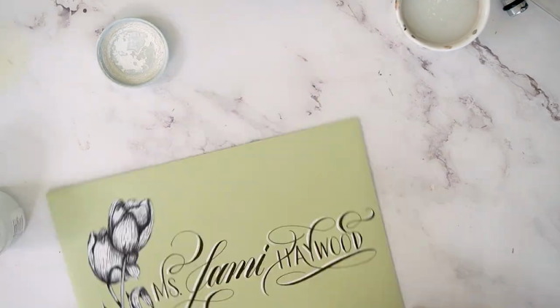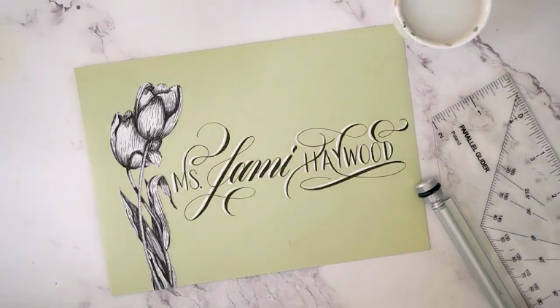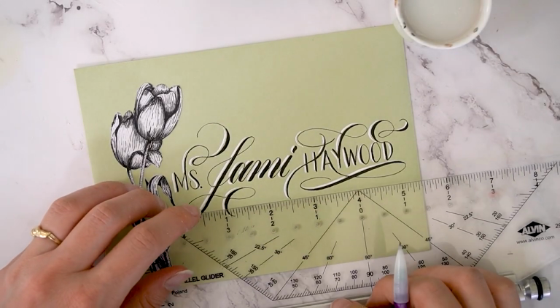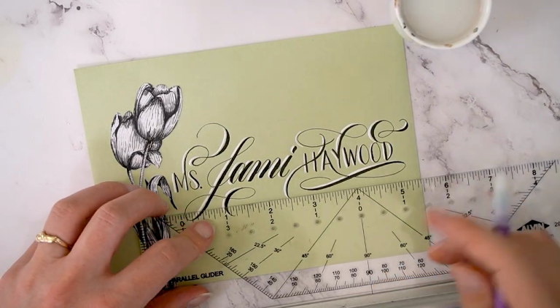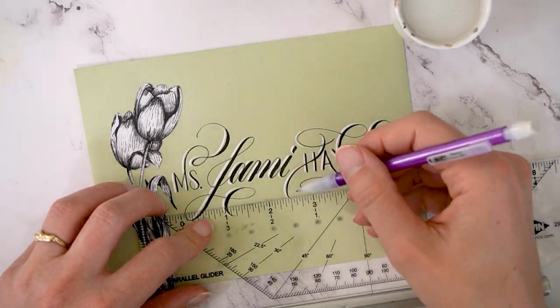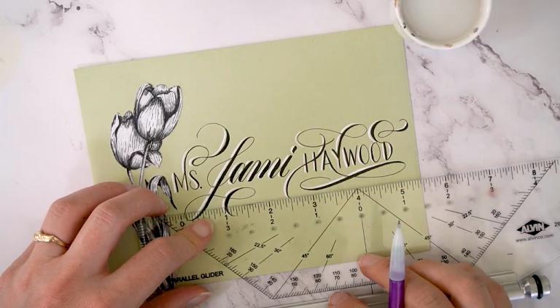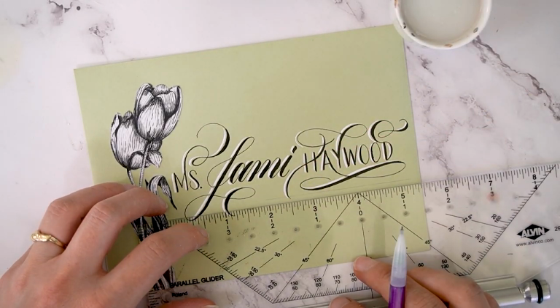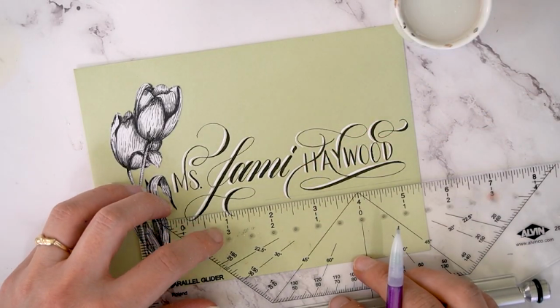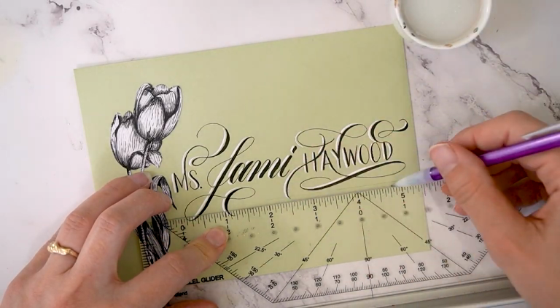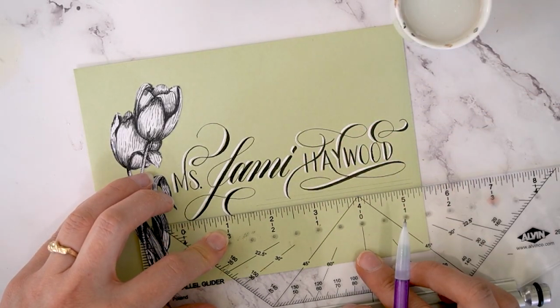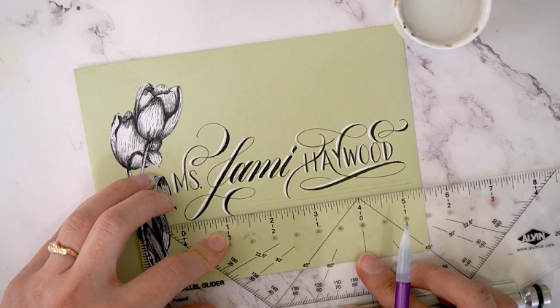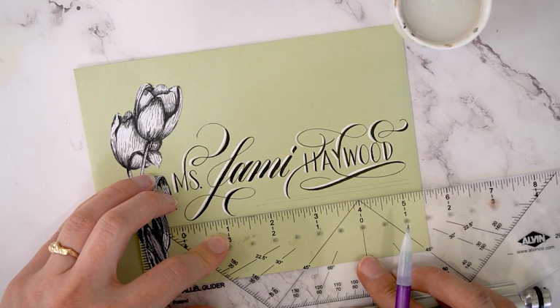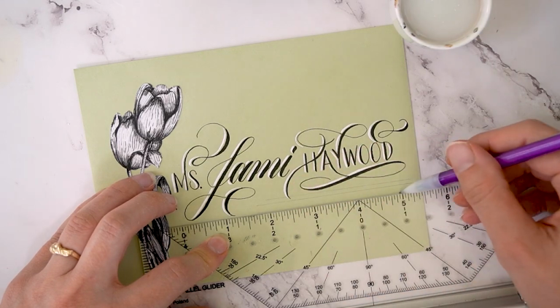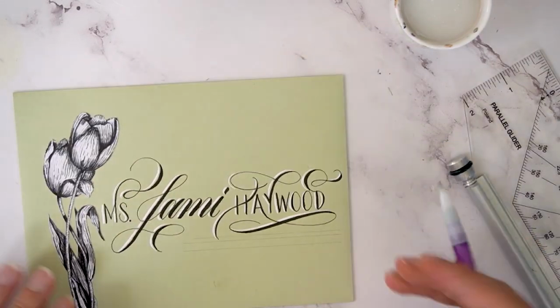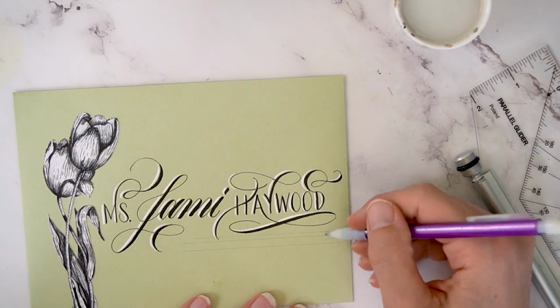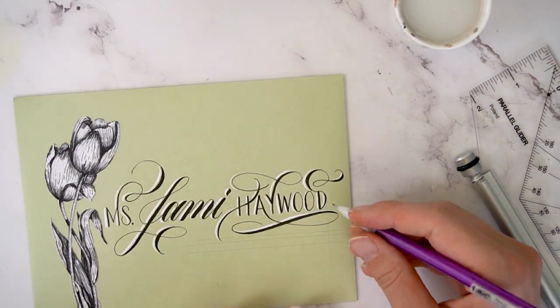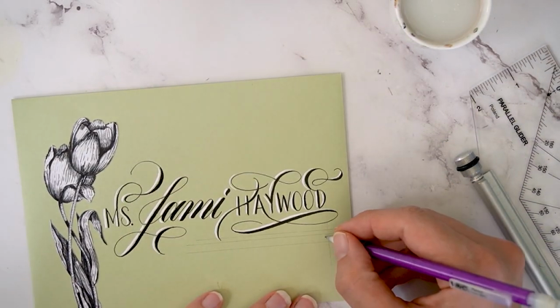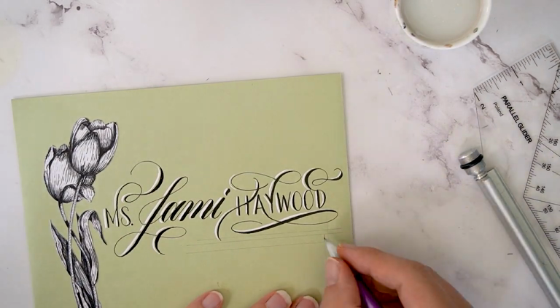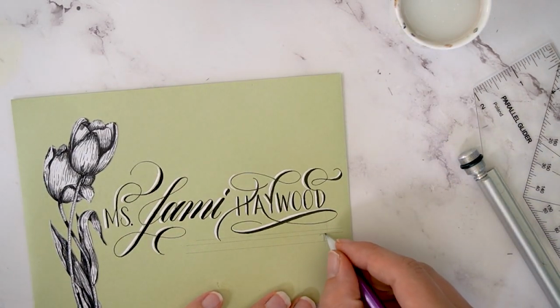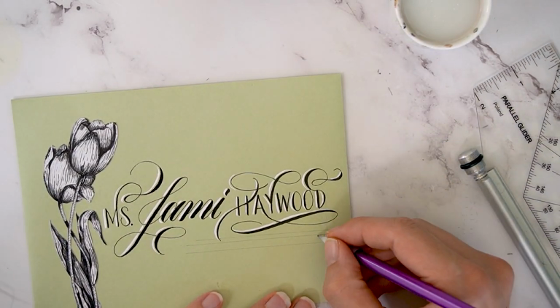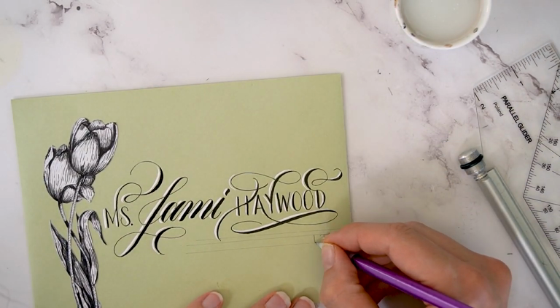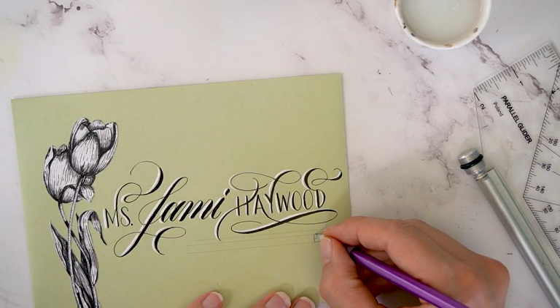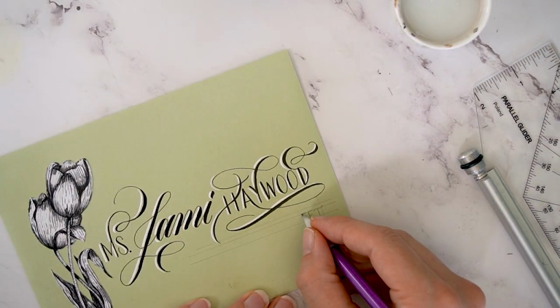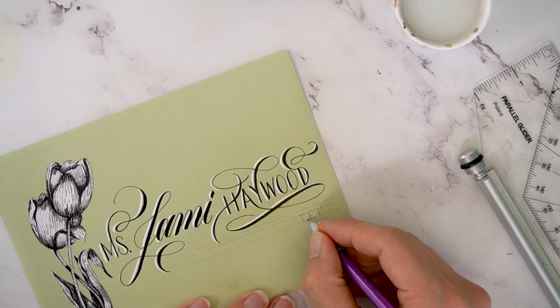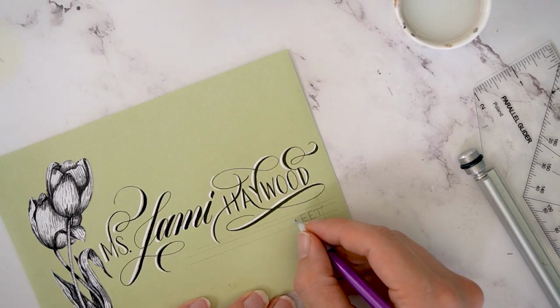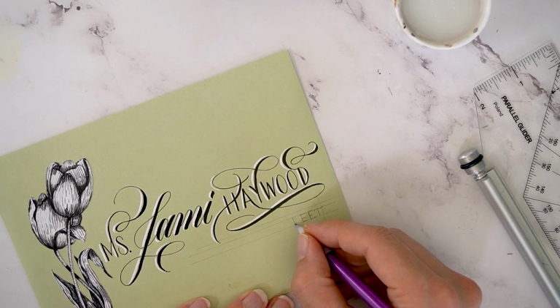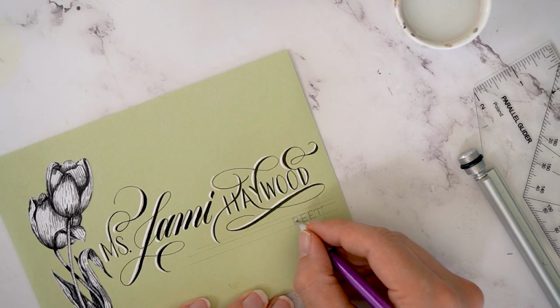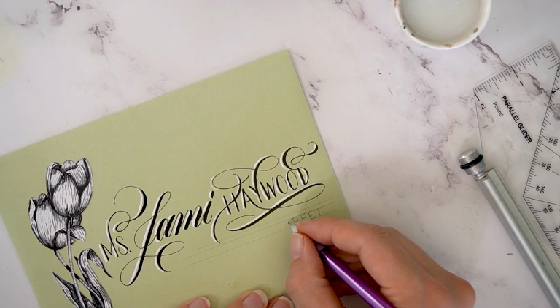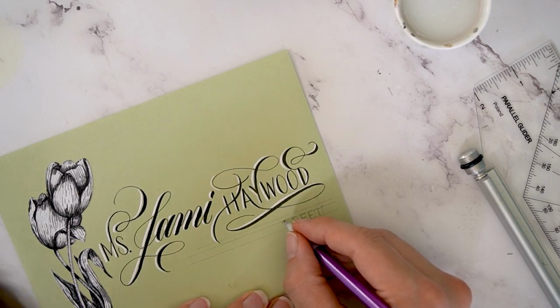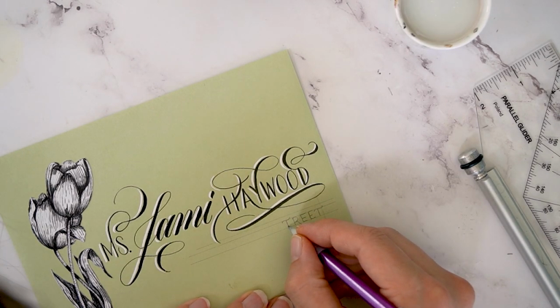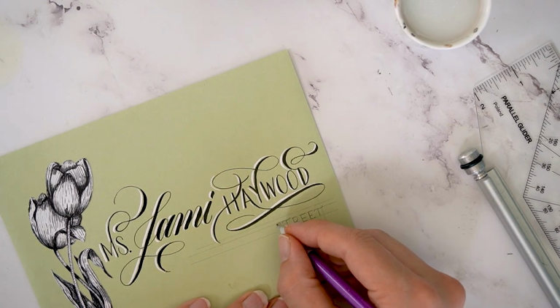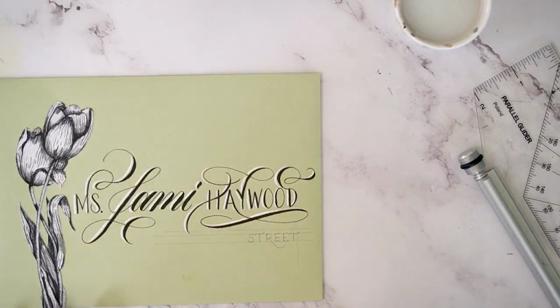That ink has dried, so now I am planning out the second line of her address. You can see that I'm working backwards to make sure that I can meet that right margin.